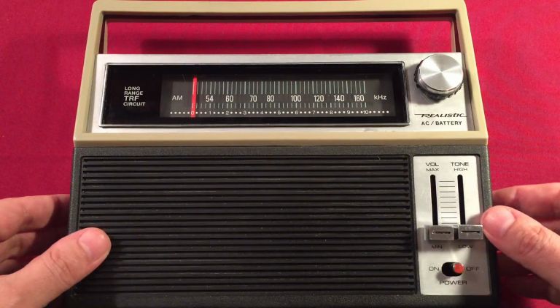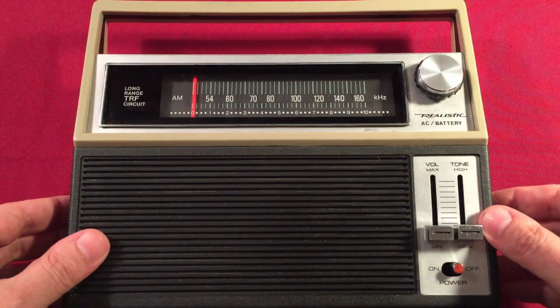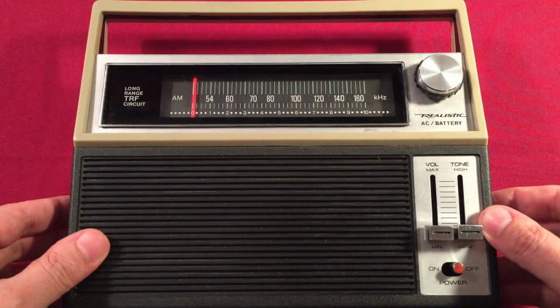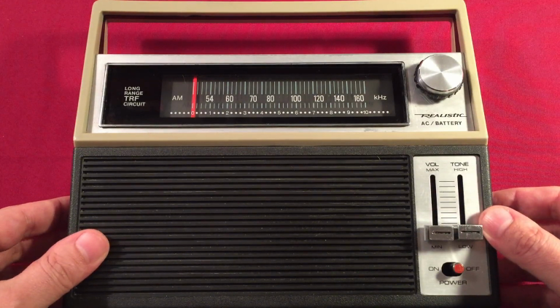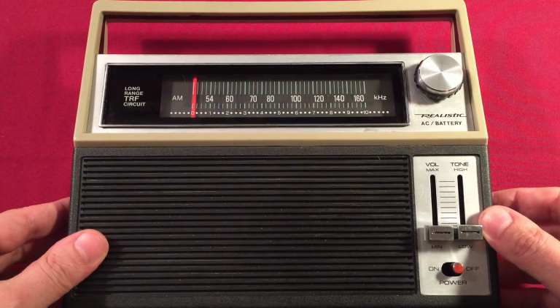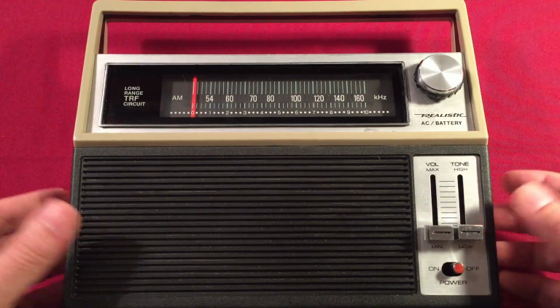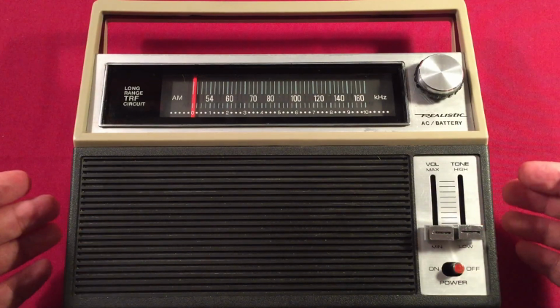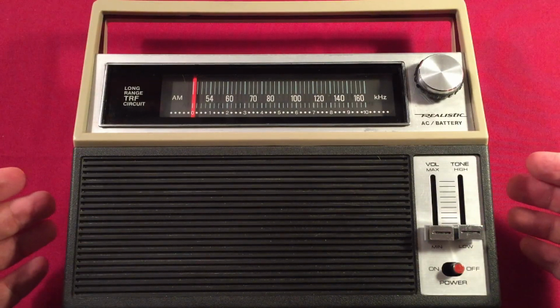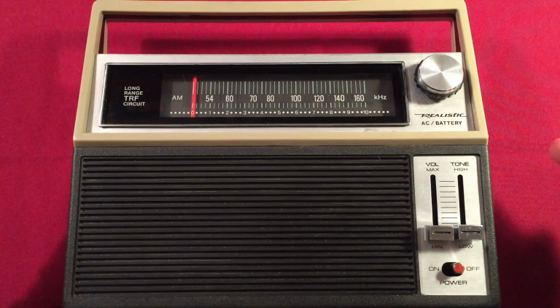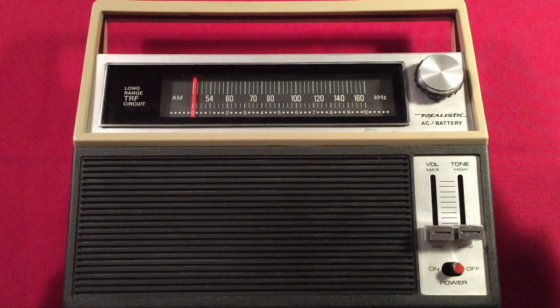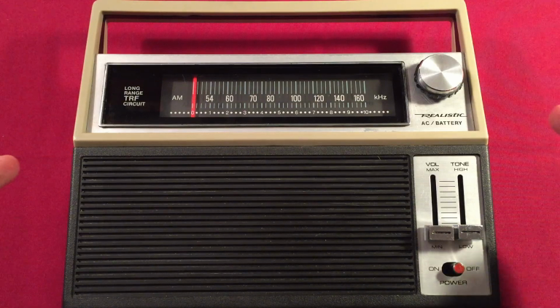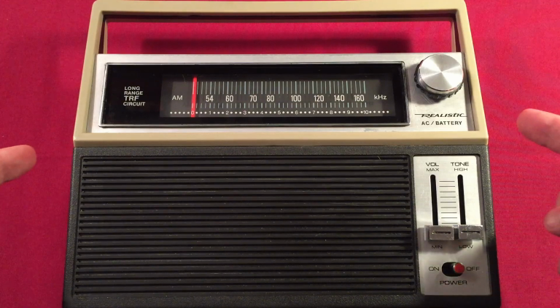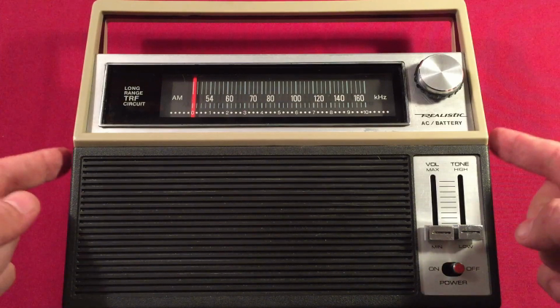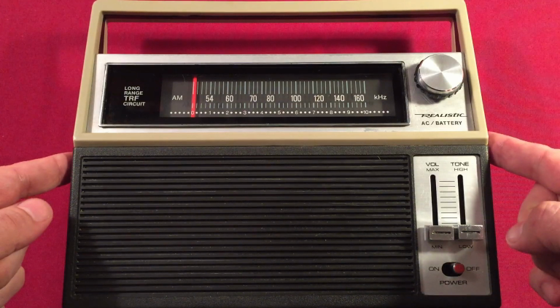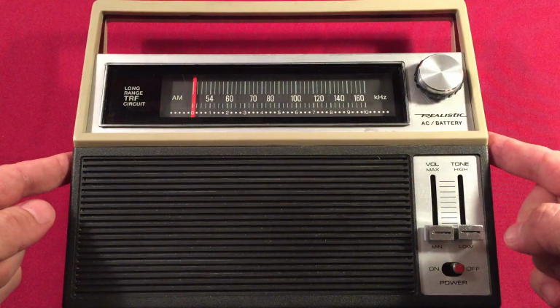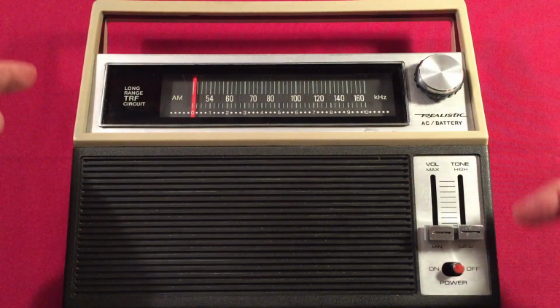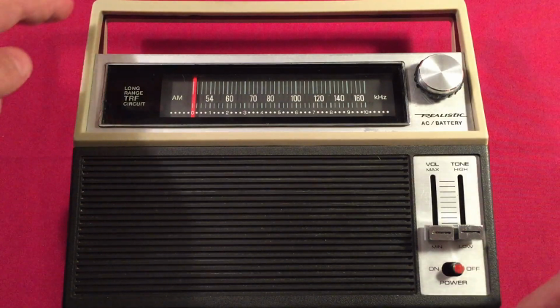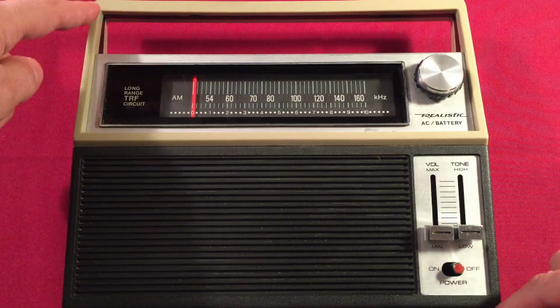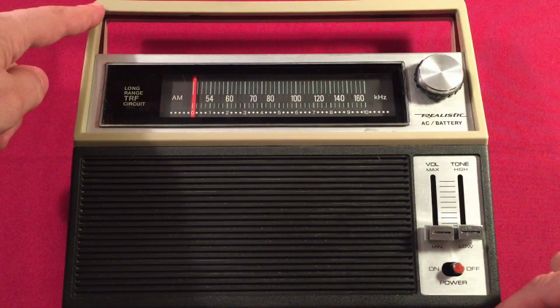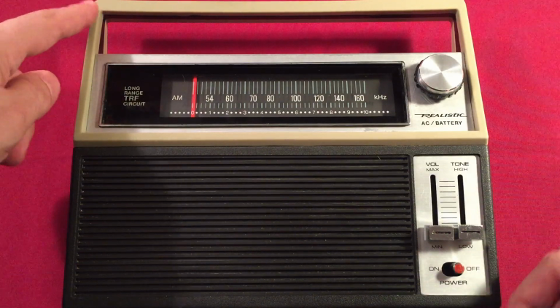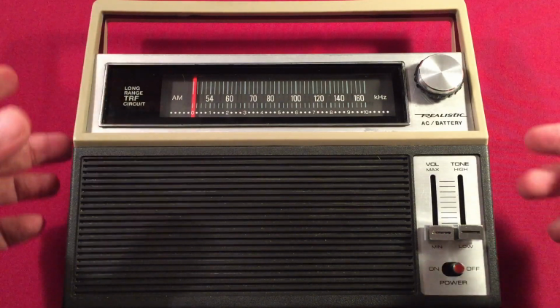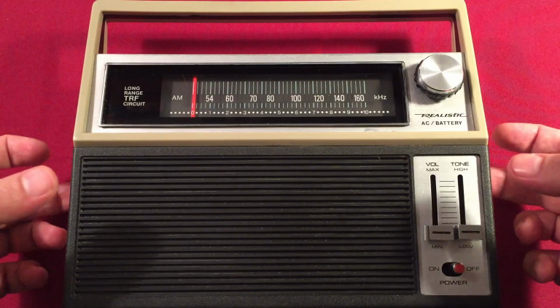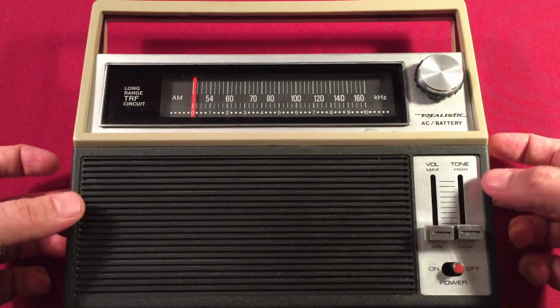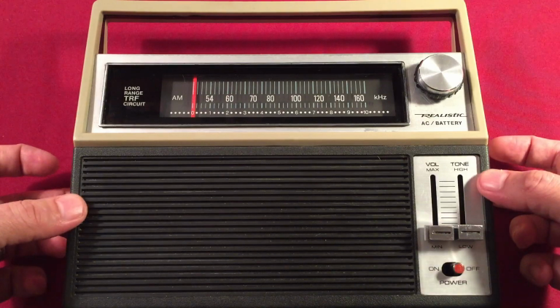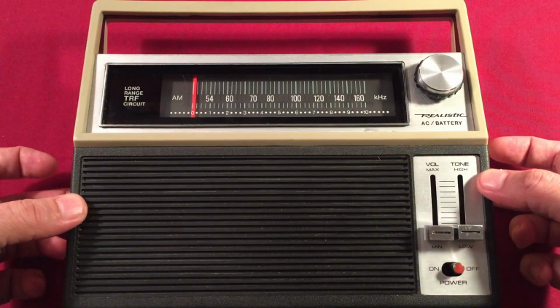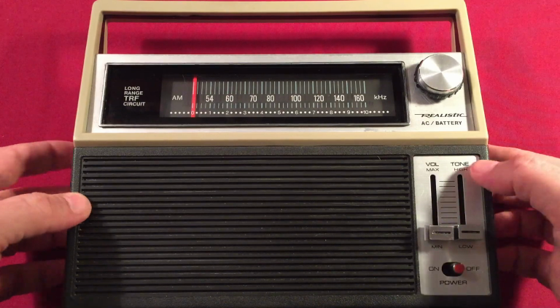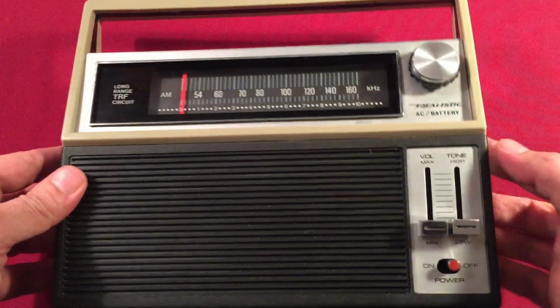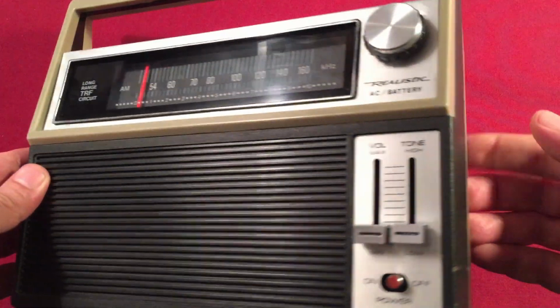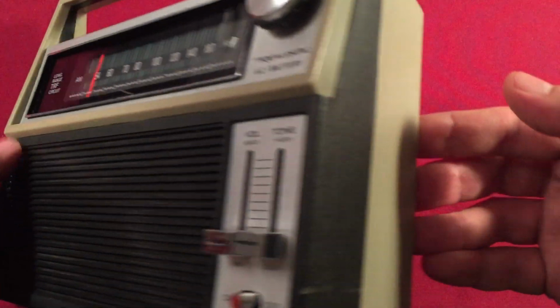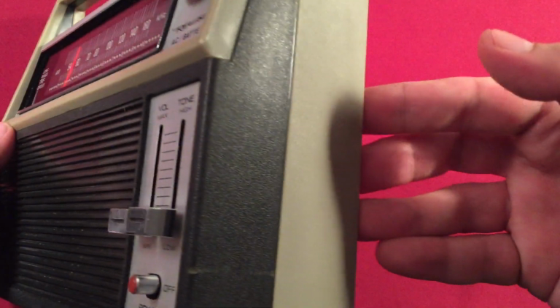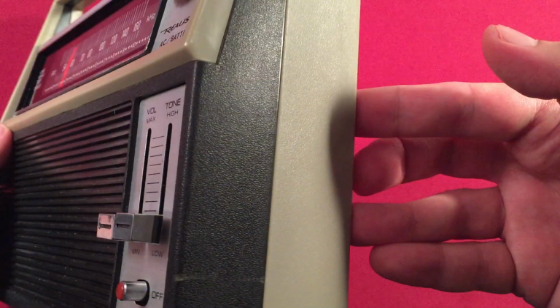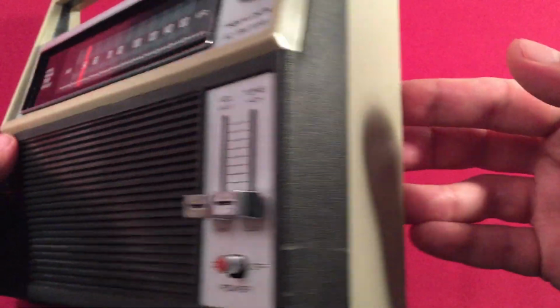So let's go ahead and go over some dimensions. We are 9 inches across, about 8 inches tall, with a thickness of about 2 and 5/8ths of an inch. So it's a fairly thick-sized radio.